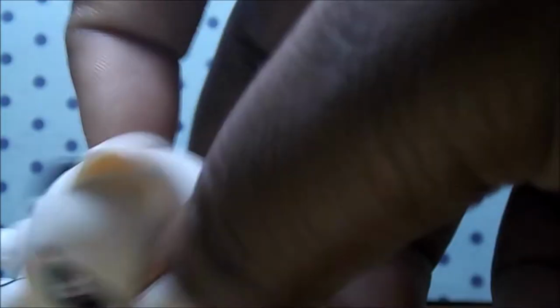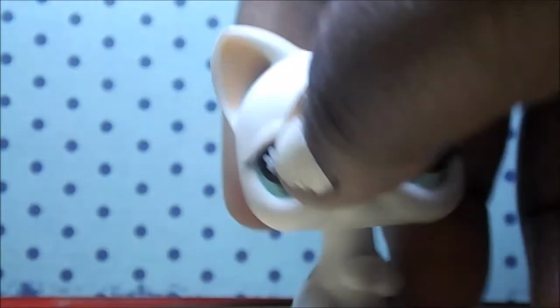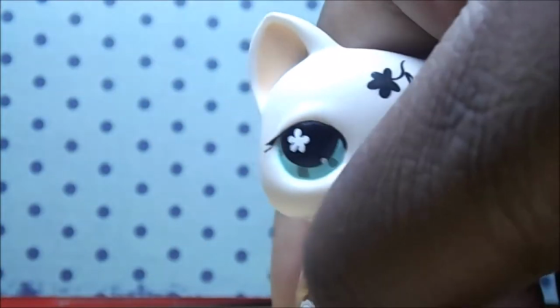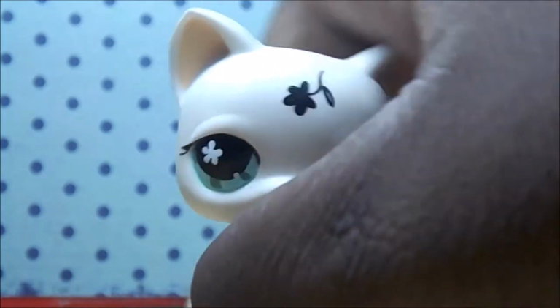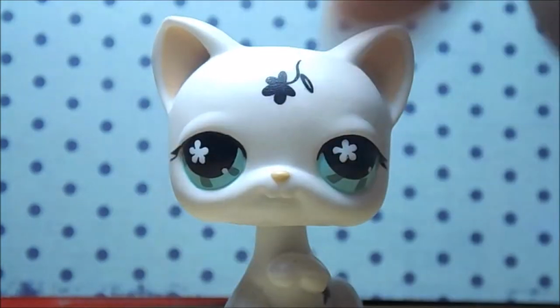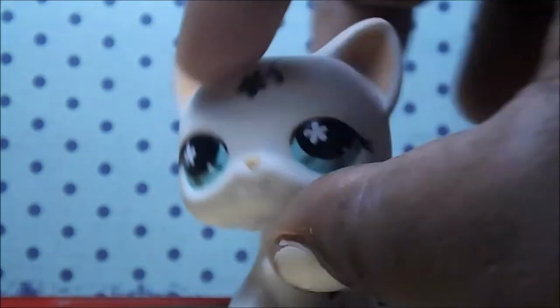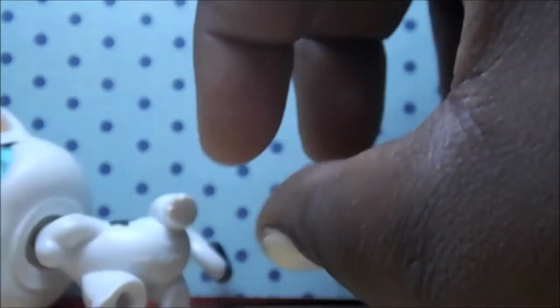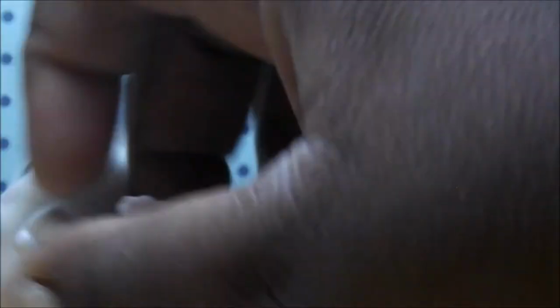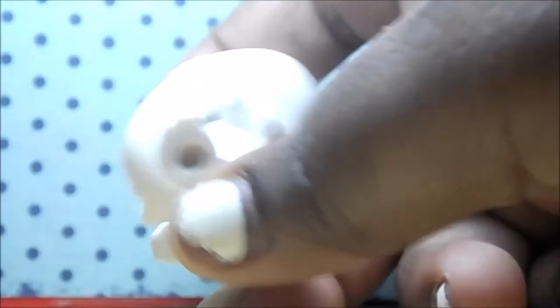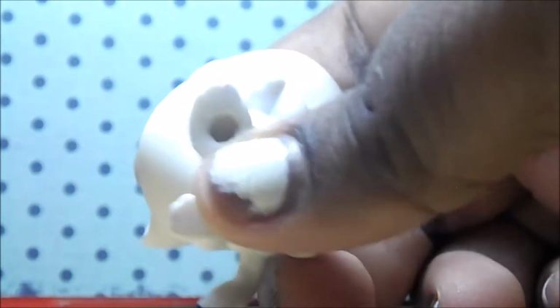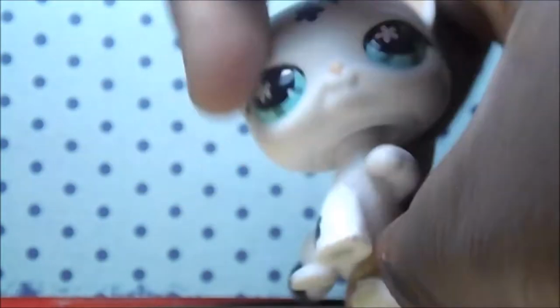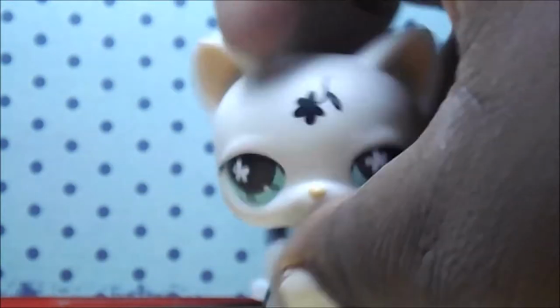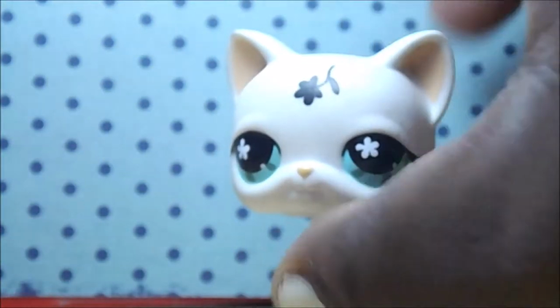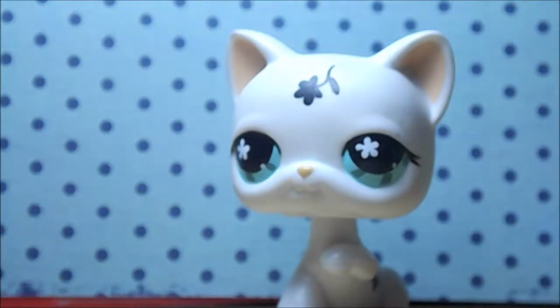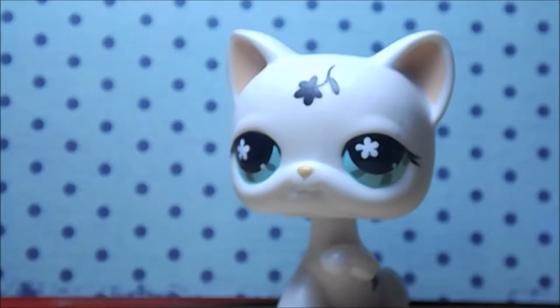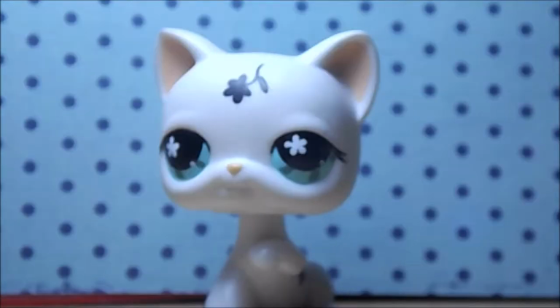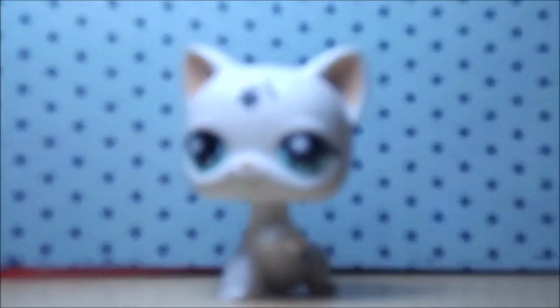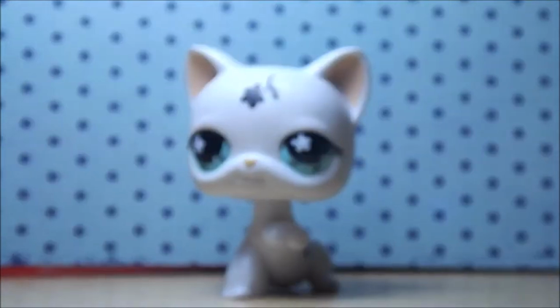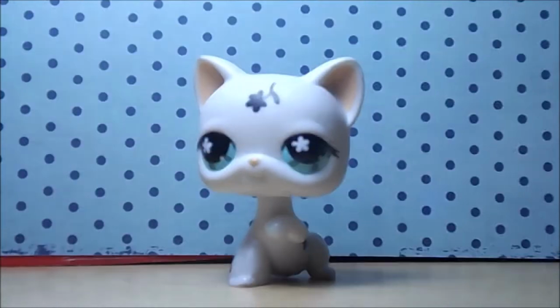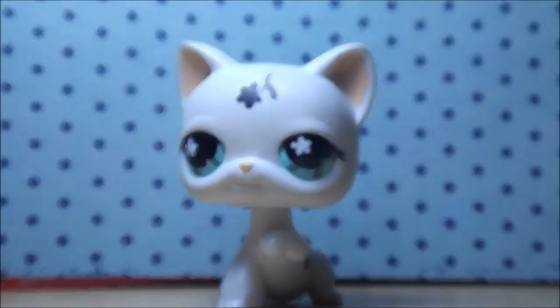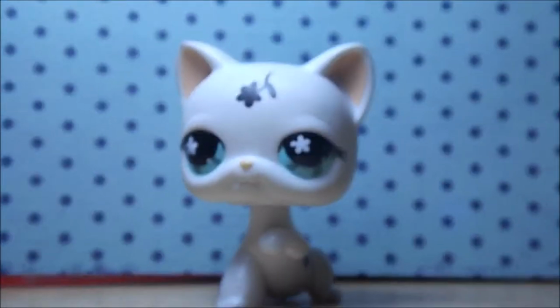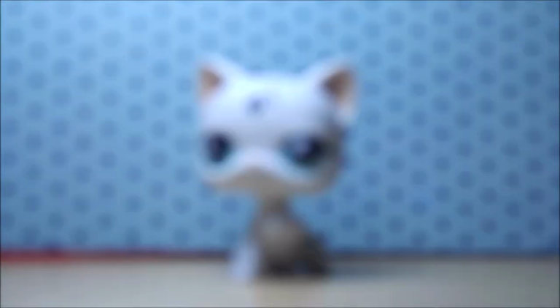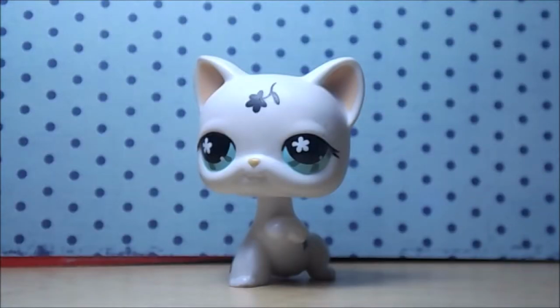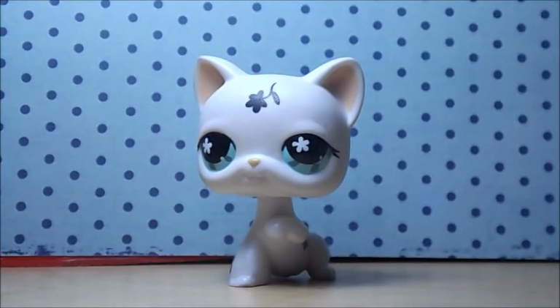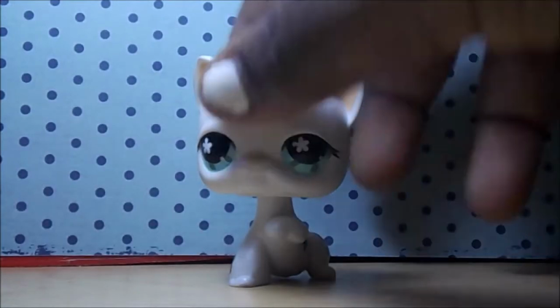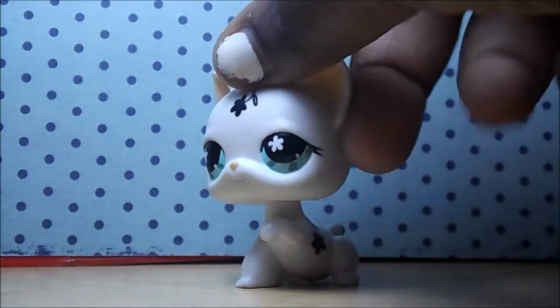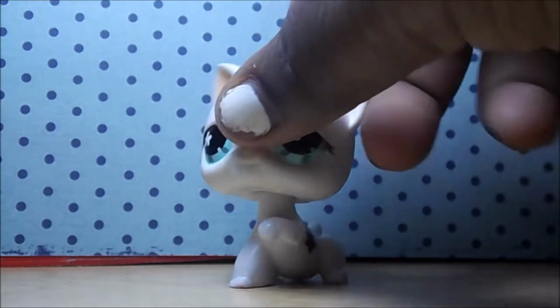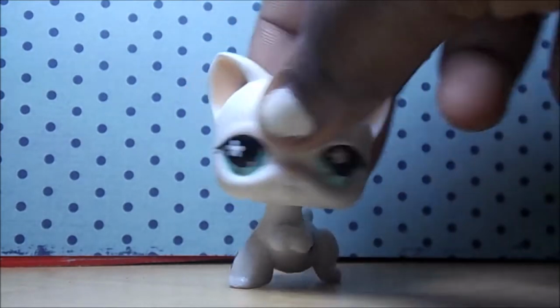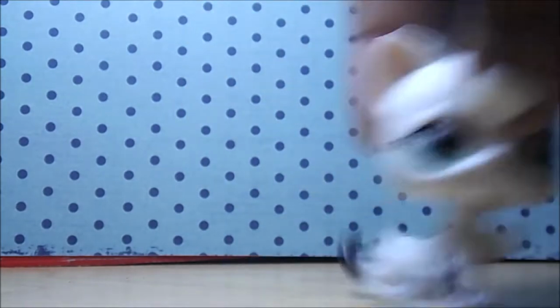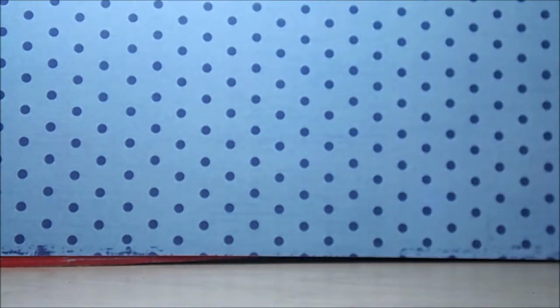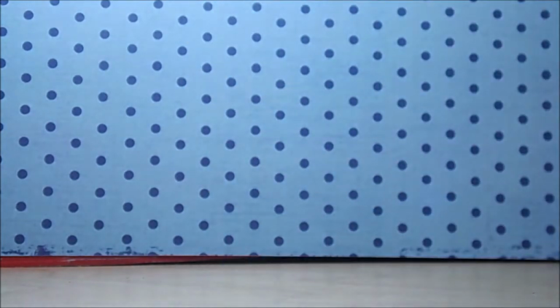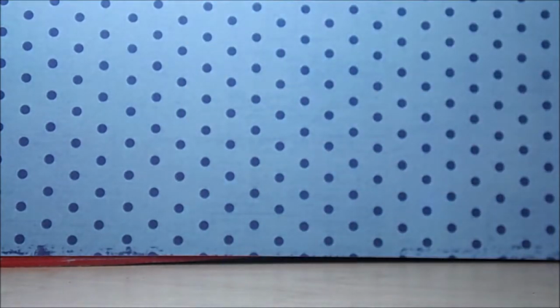One thing I don't like about them is that they can't stand. They should have made the paw base wider on this front paw so they can actually stand. But you know, it's whatever. Now we're moving on to the next pet — I honestly forgot how many pets there are.